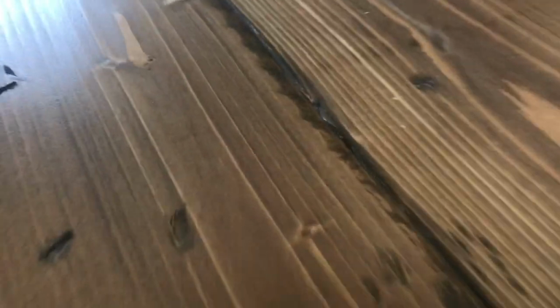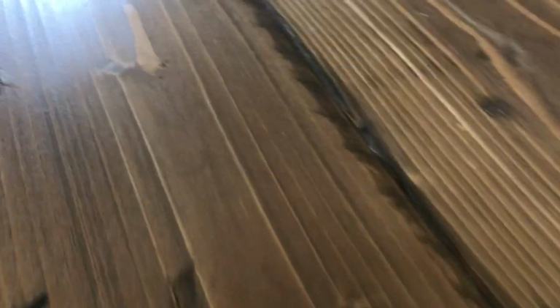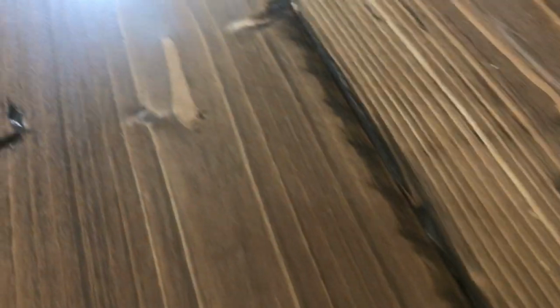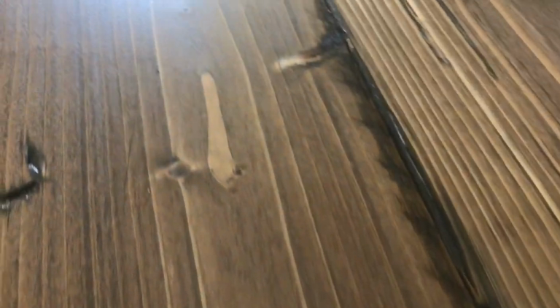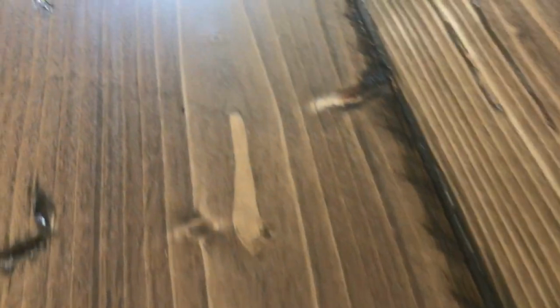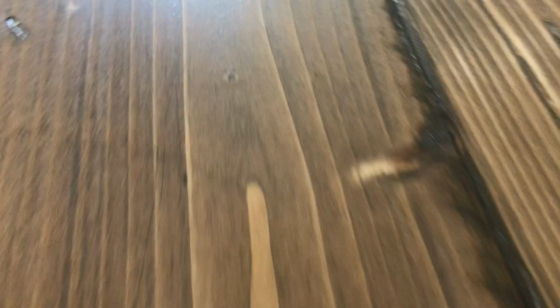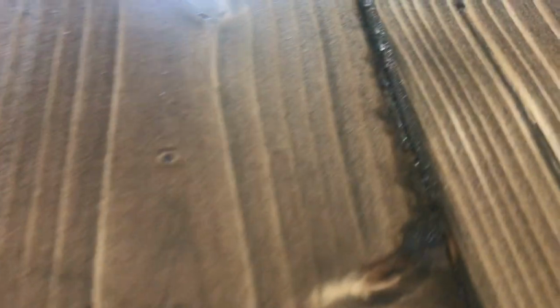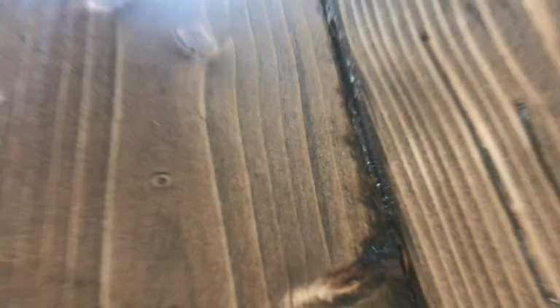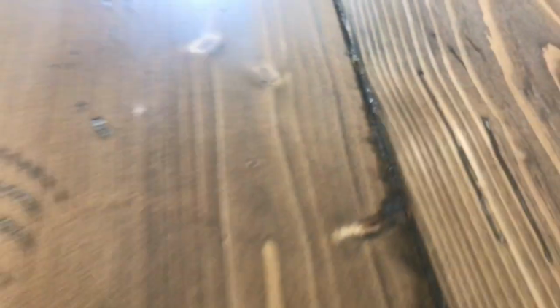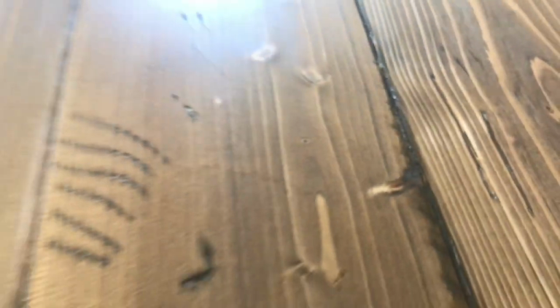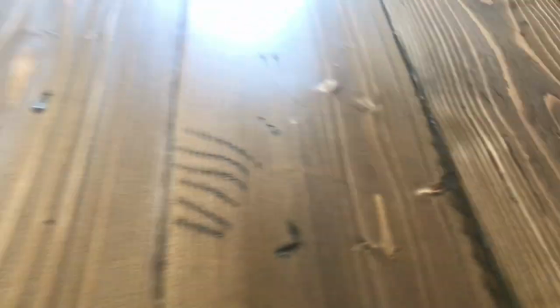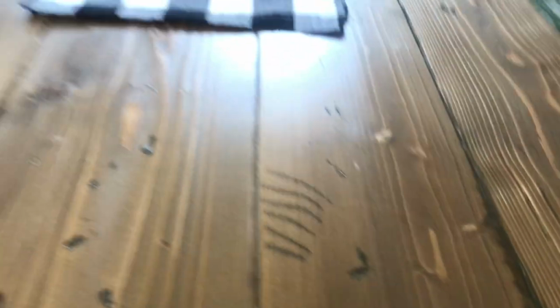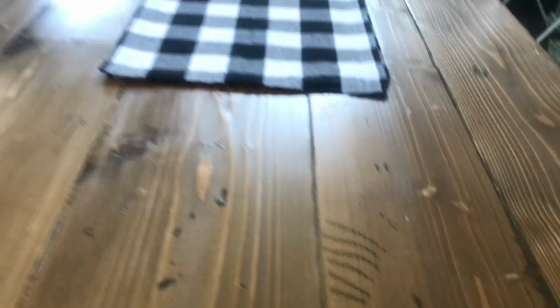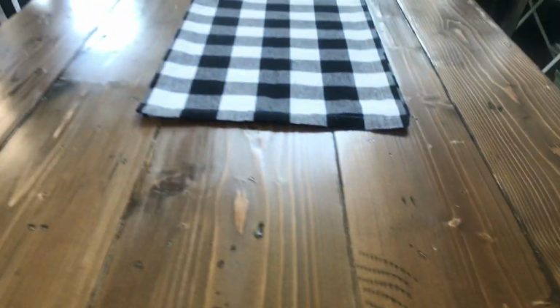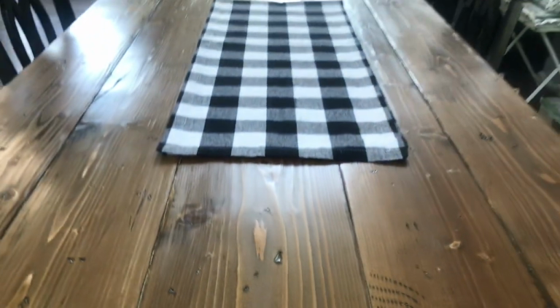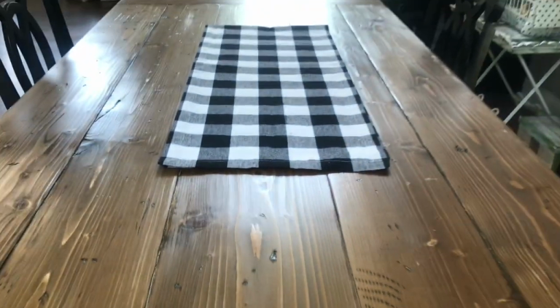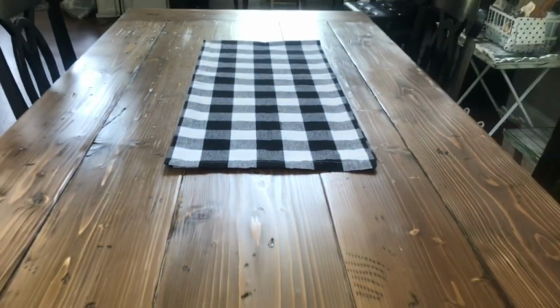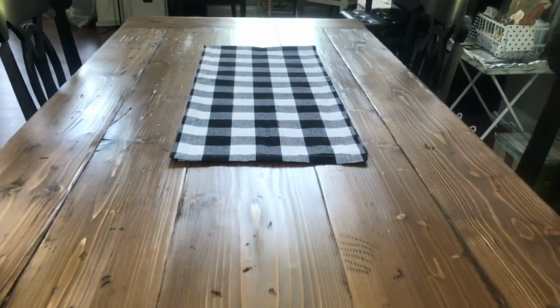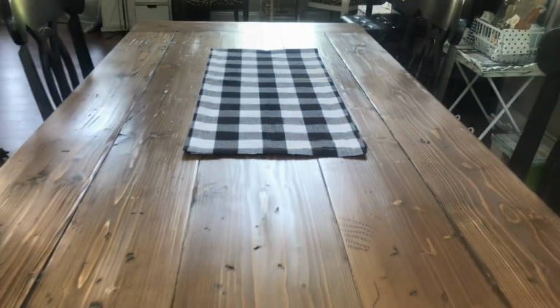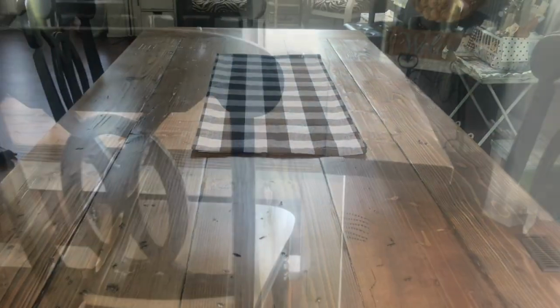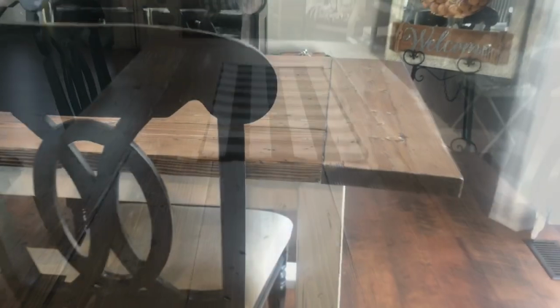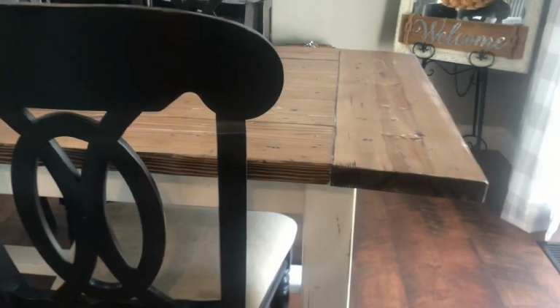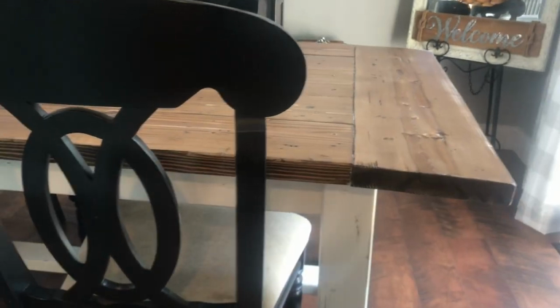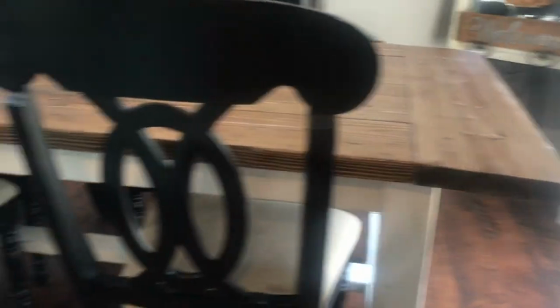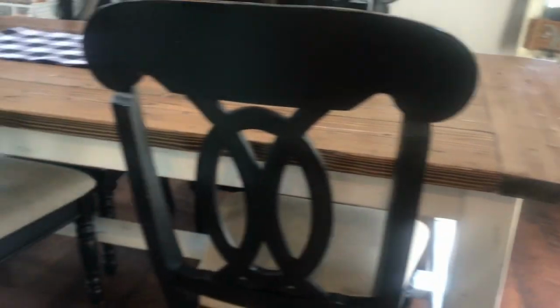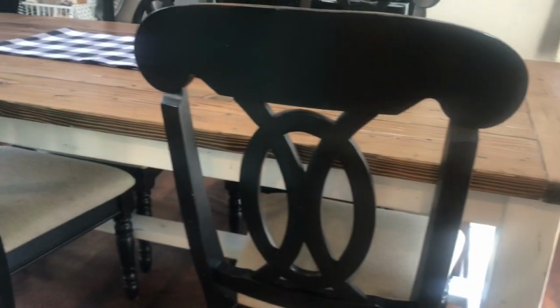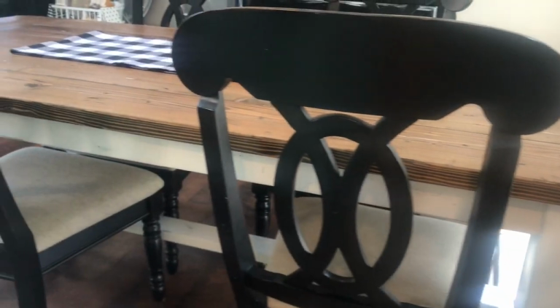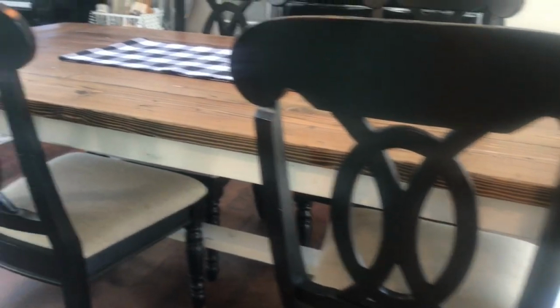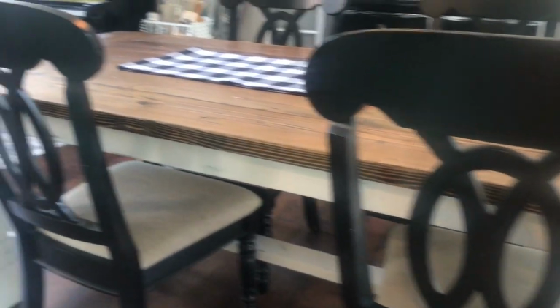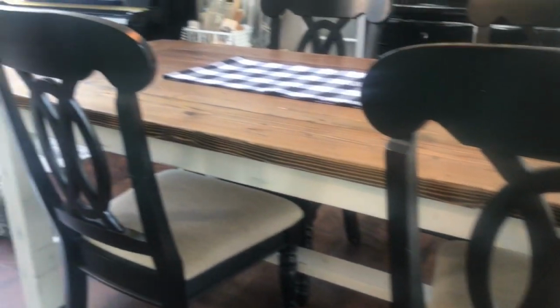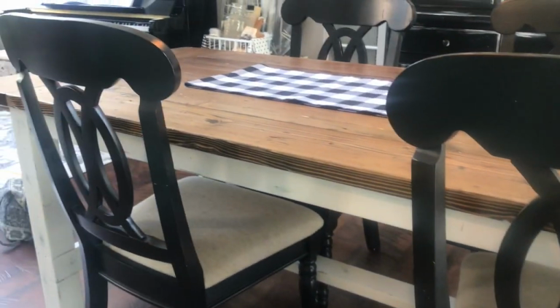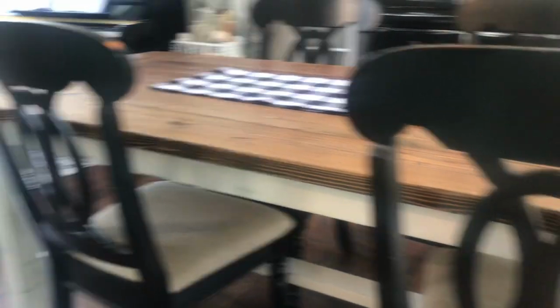Here's a close-up of some of the nicks that we added to the table — that just gives it a little bit more character. As you can see from the sheen, we also added a couple of layers of polyurethane to the top as well.